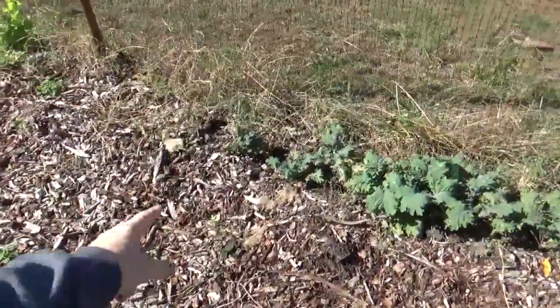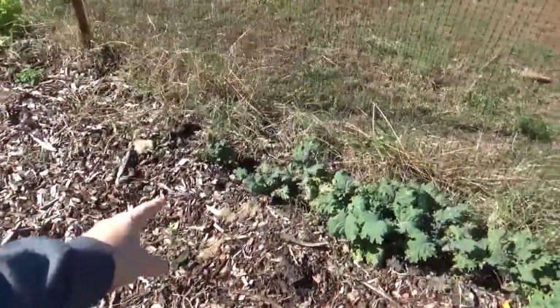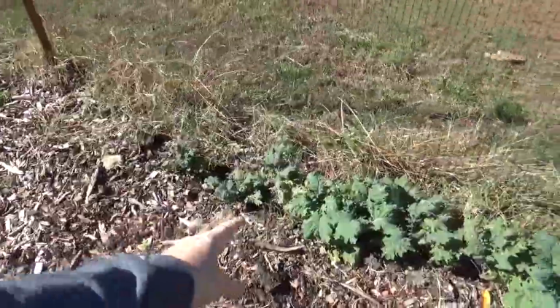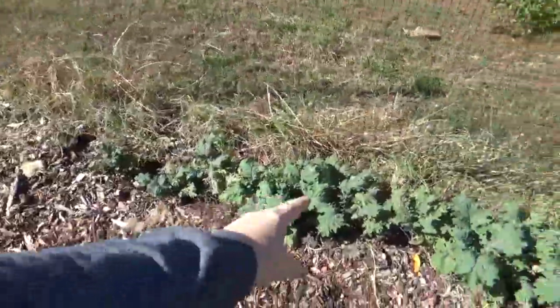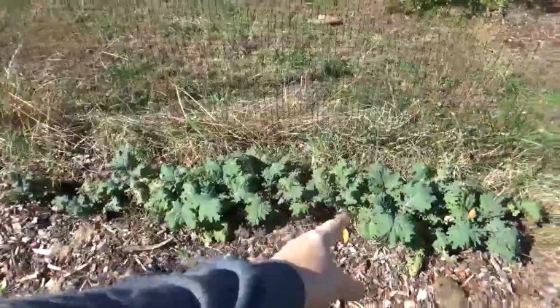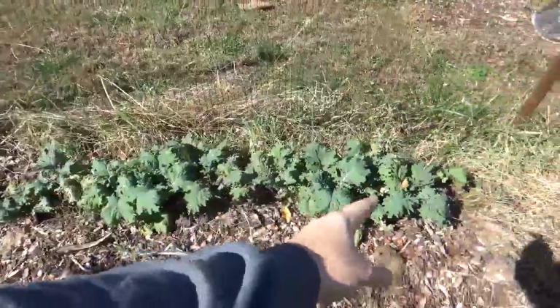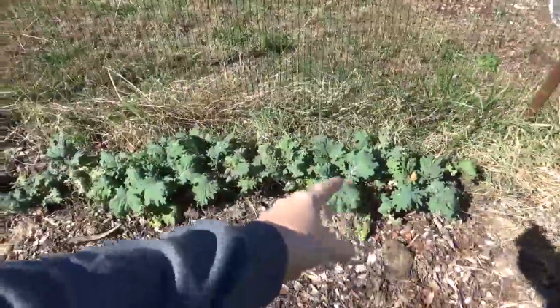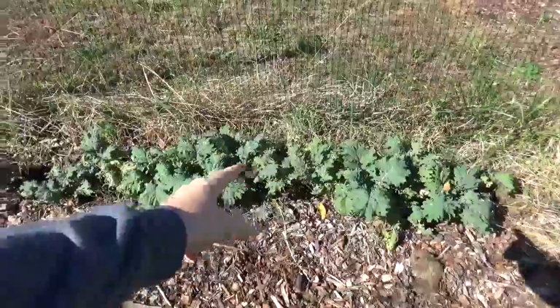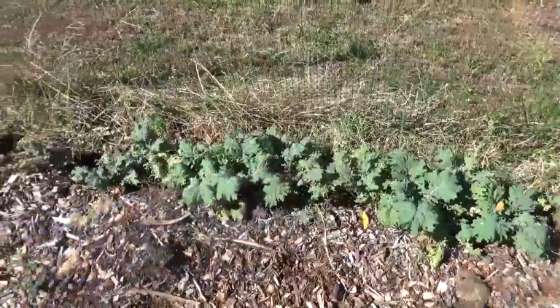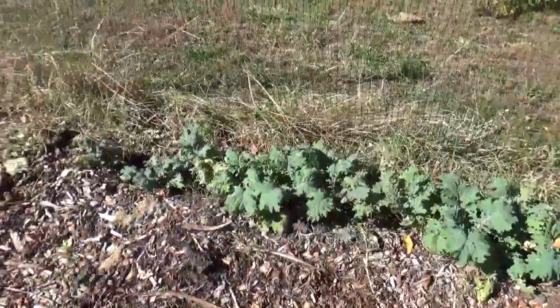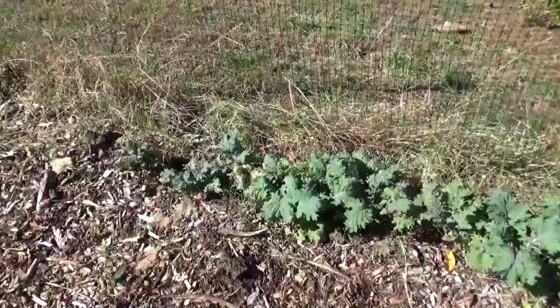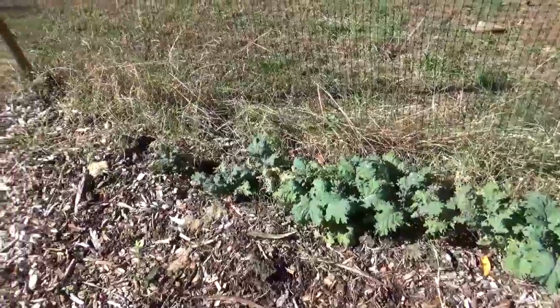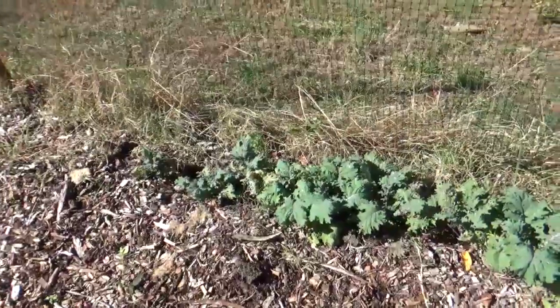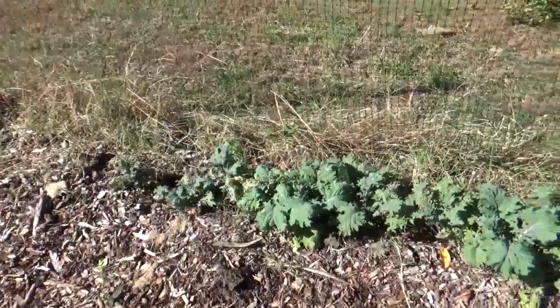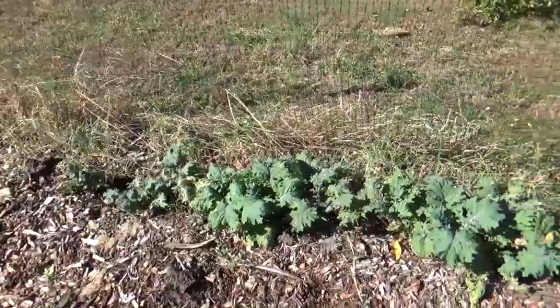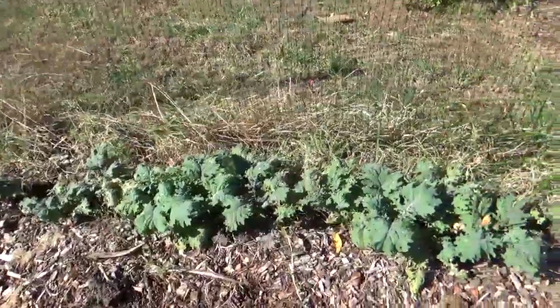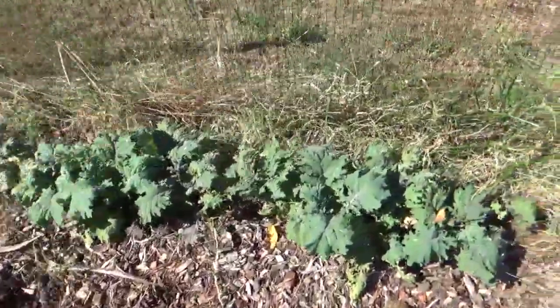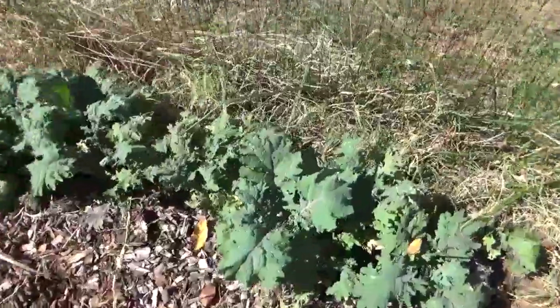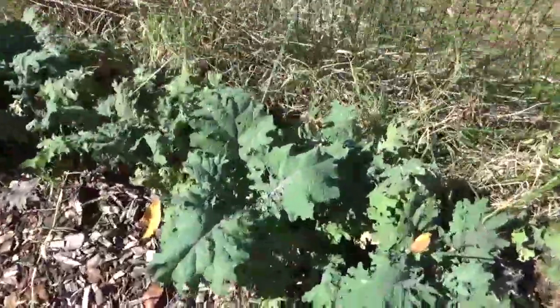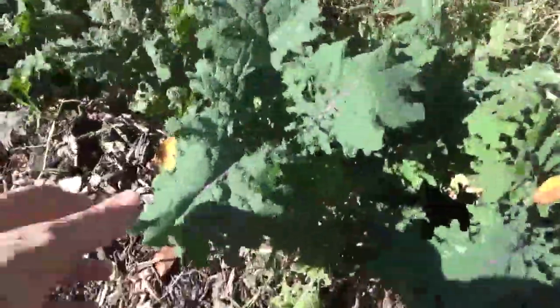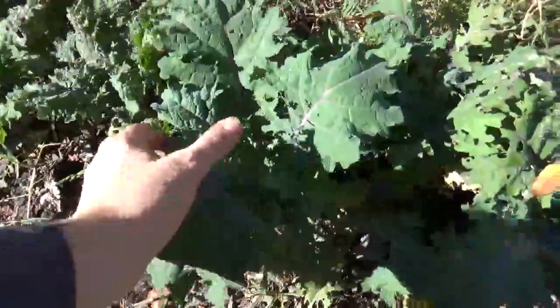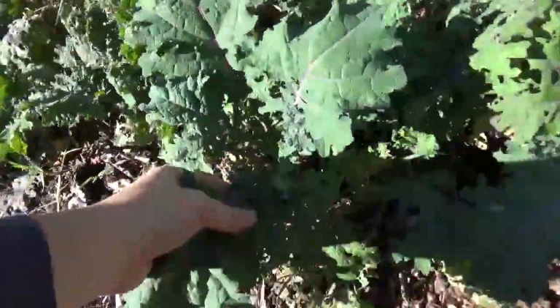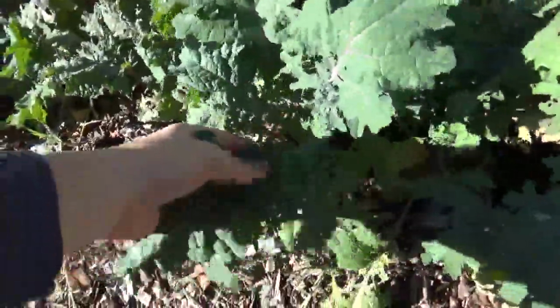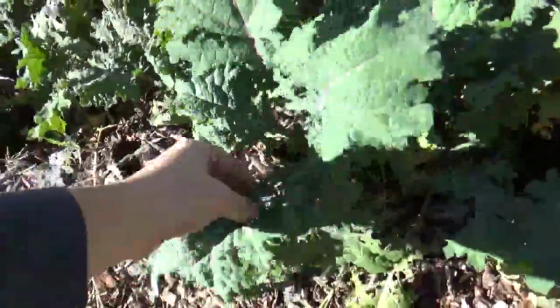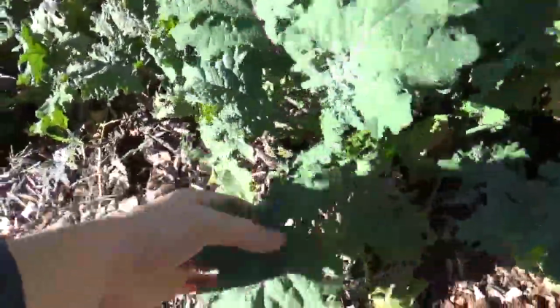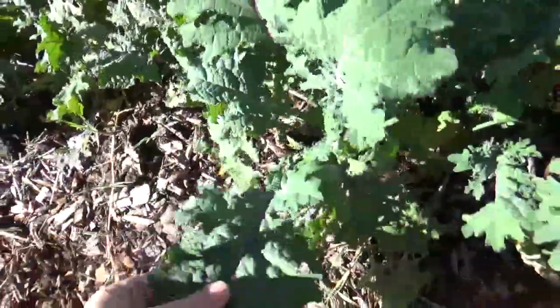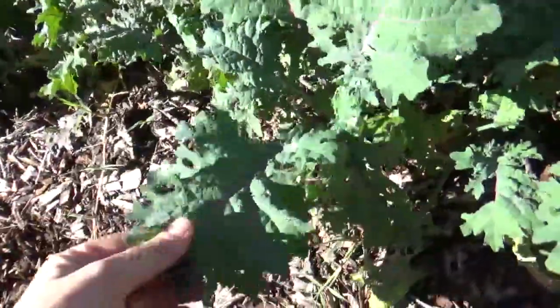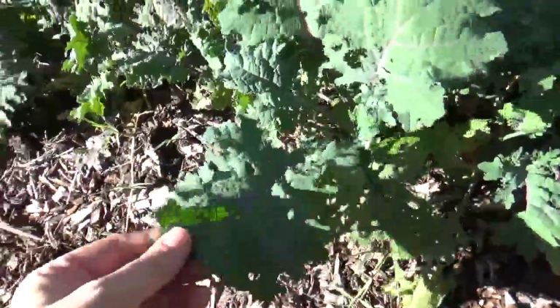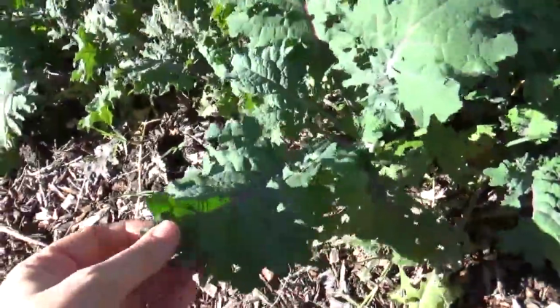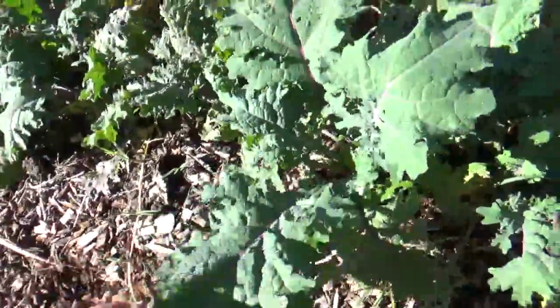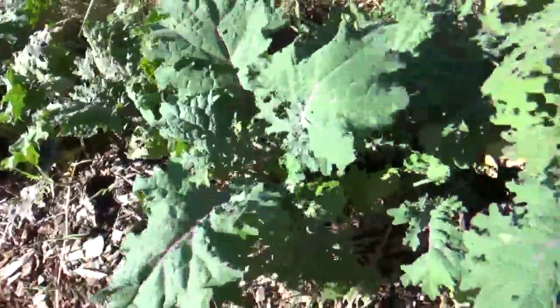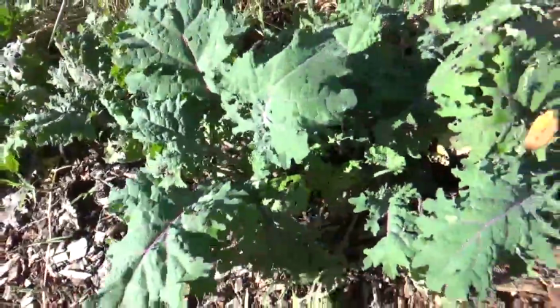This is our new crop of kale we just put in for the fall garden. It's doing very well and getting to a nice stage for some daily harvesting.